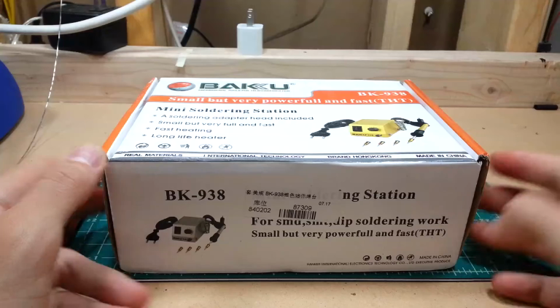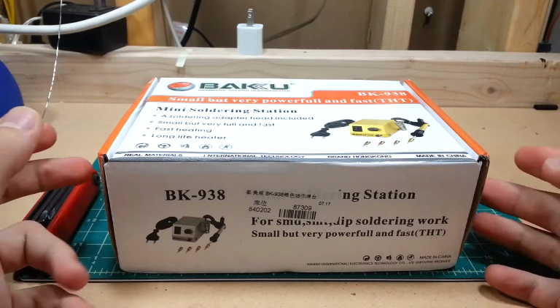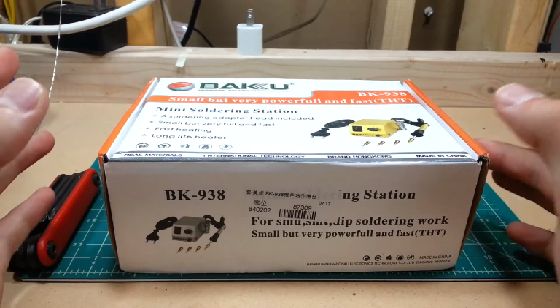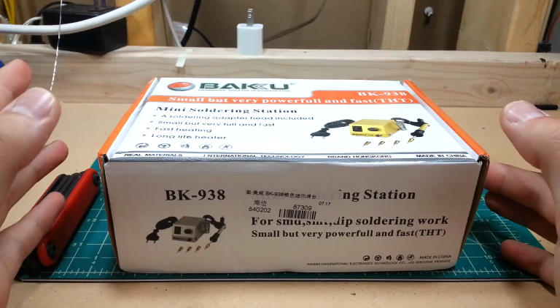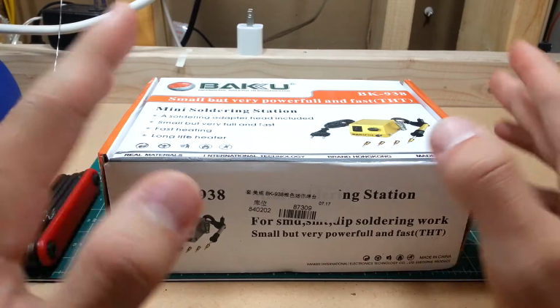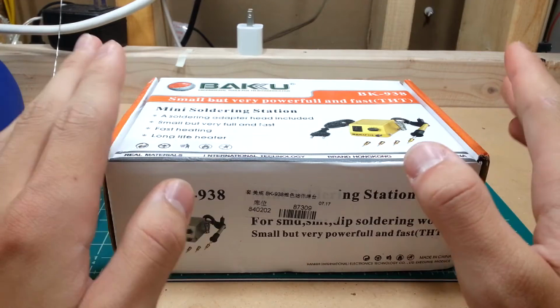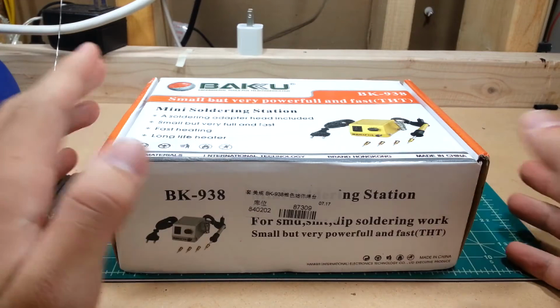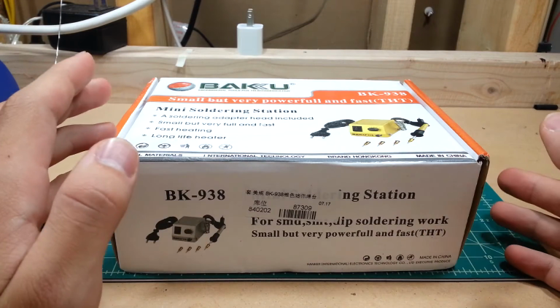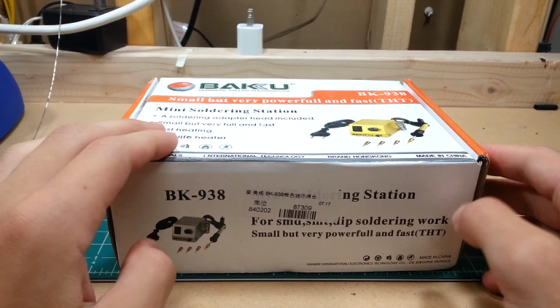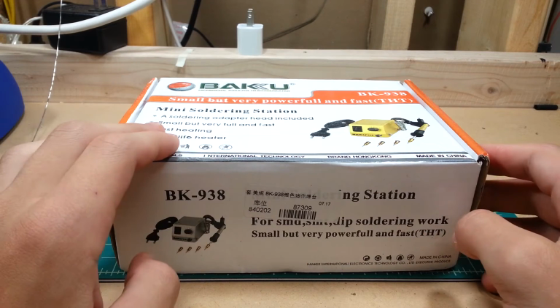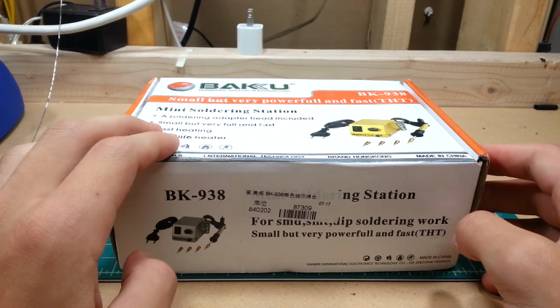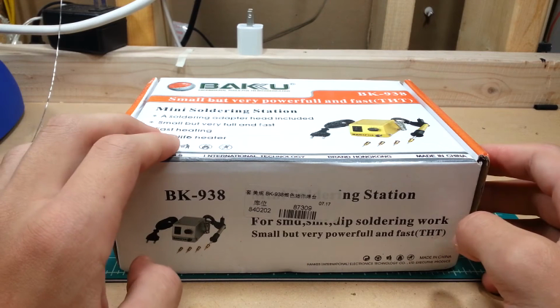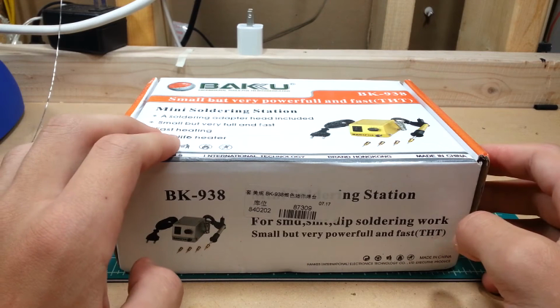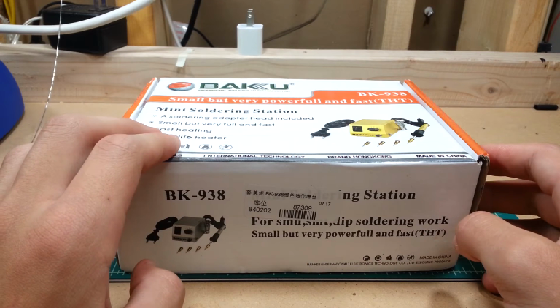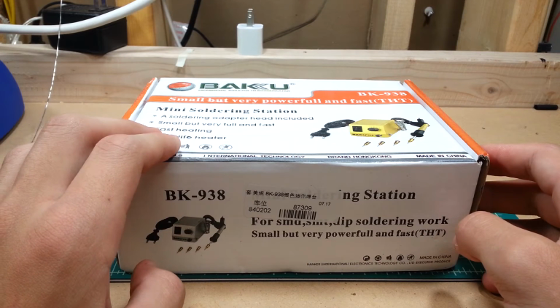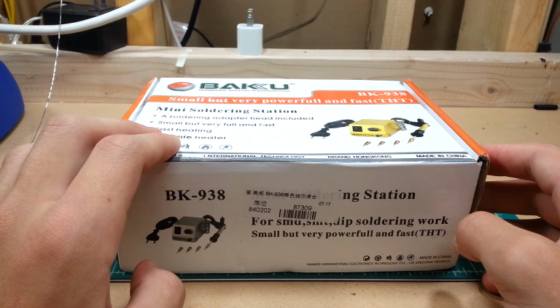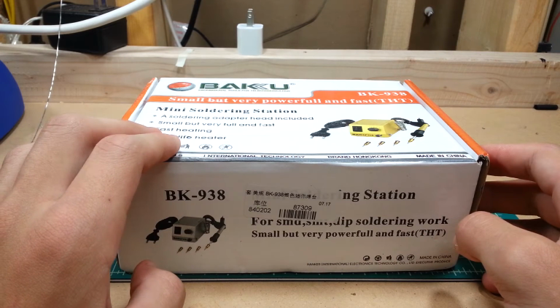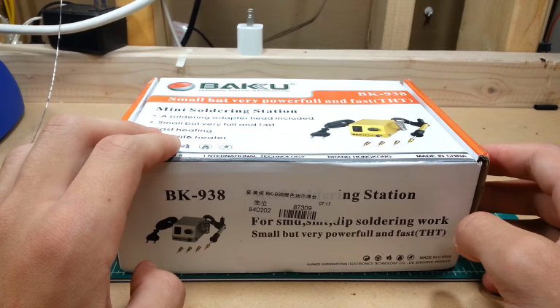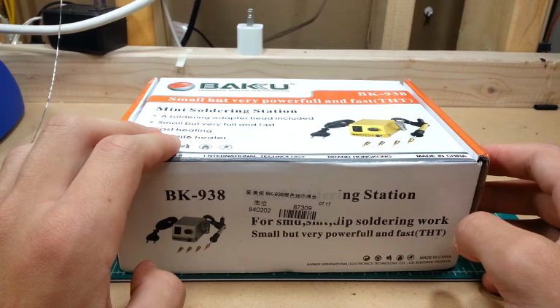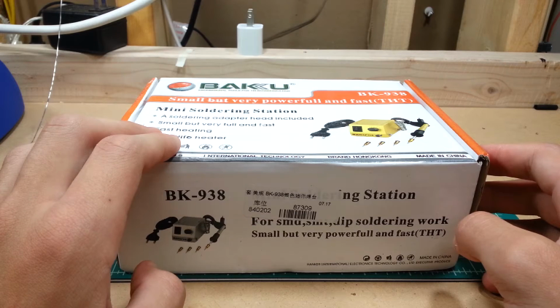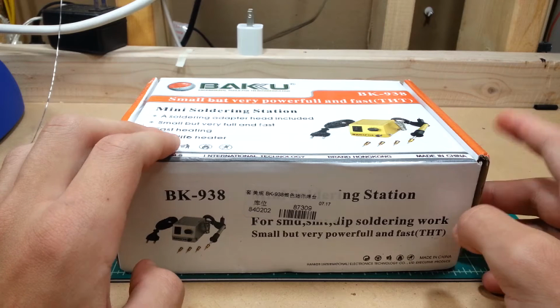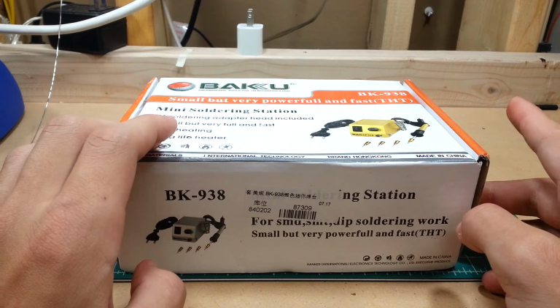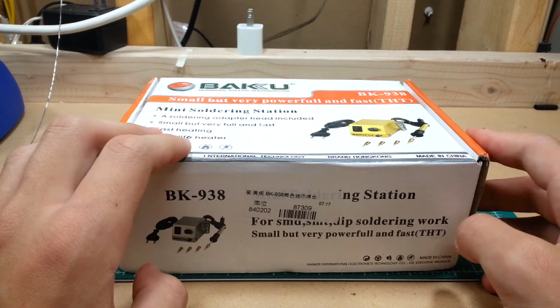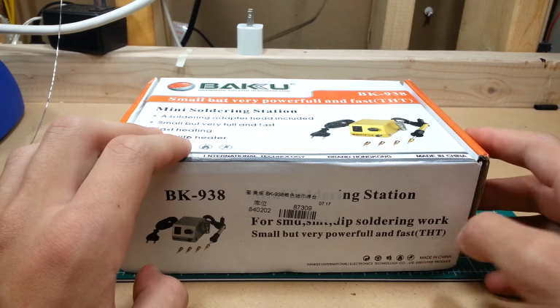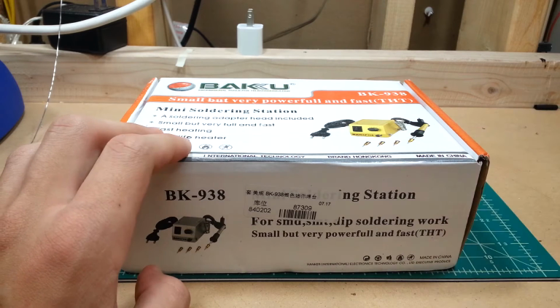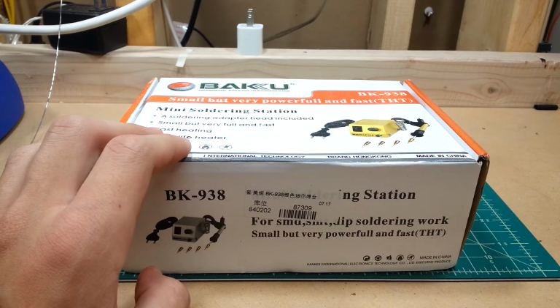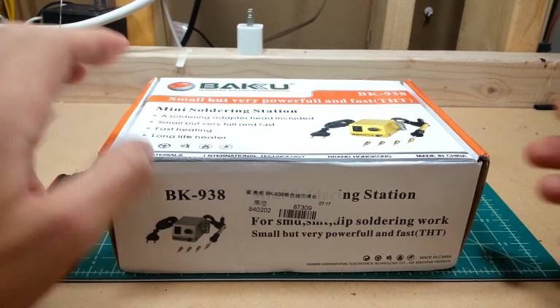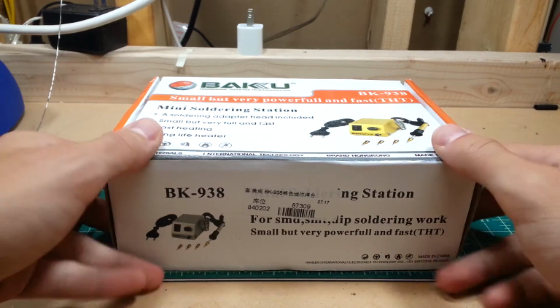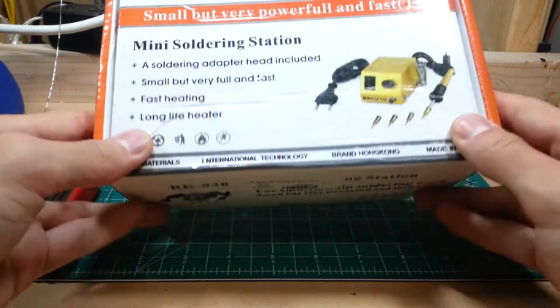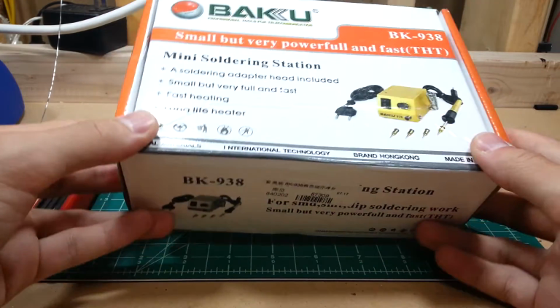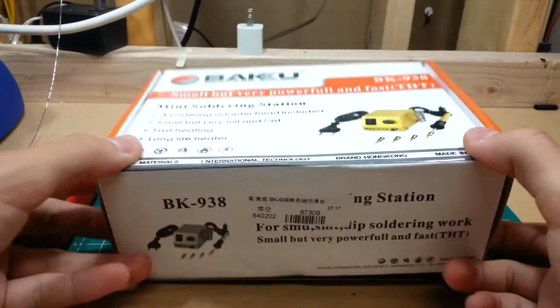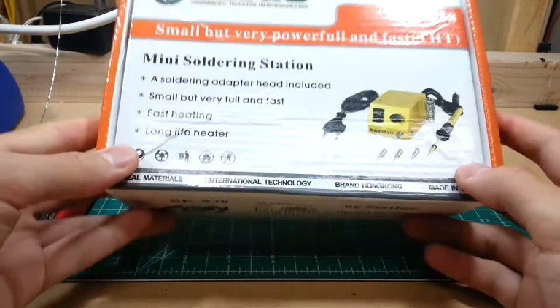Hey guys, another mailbag. Today I already unboxed it because I was recording but ran out of memory. That's why this is already out of the box.